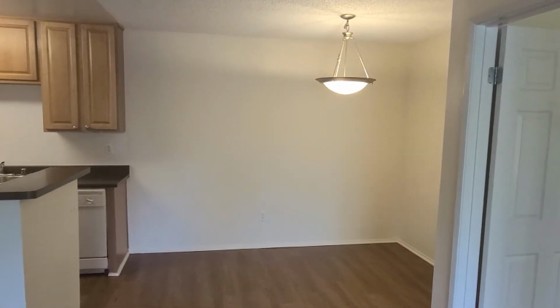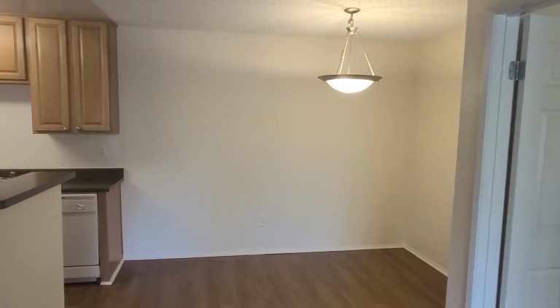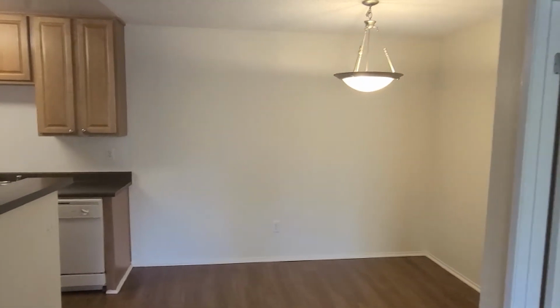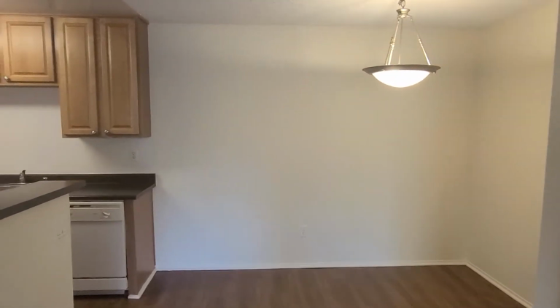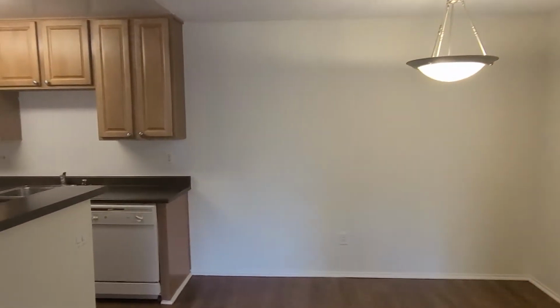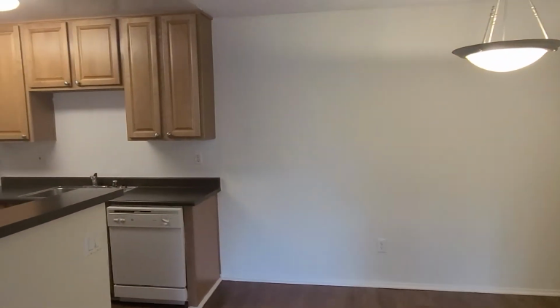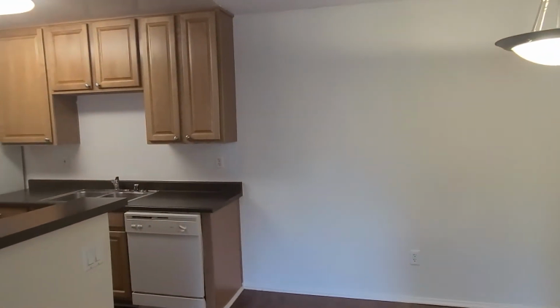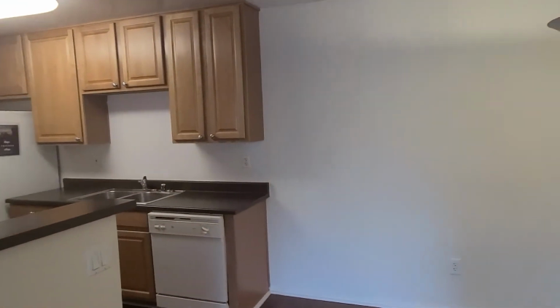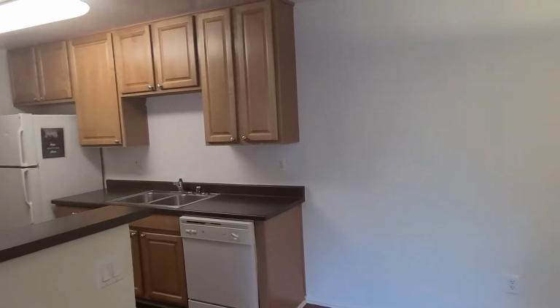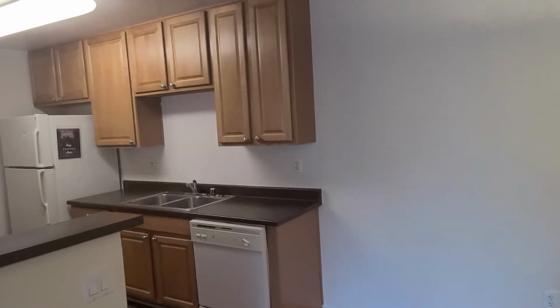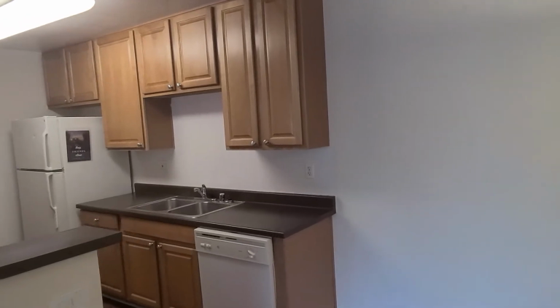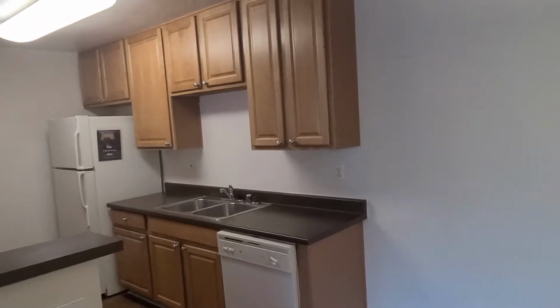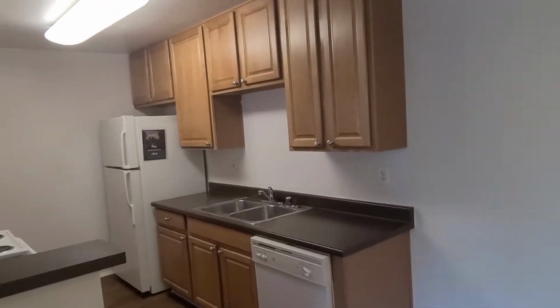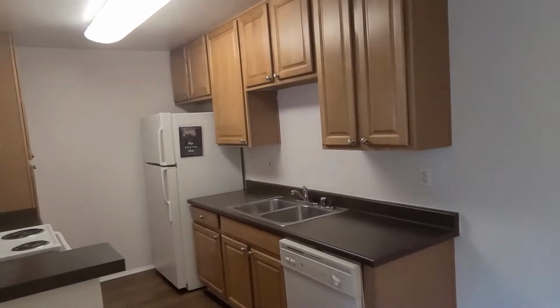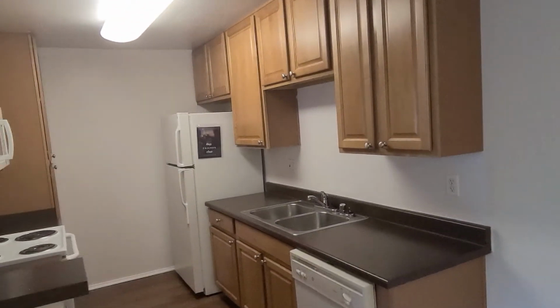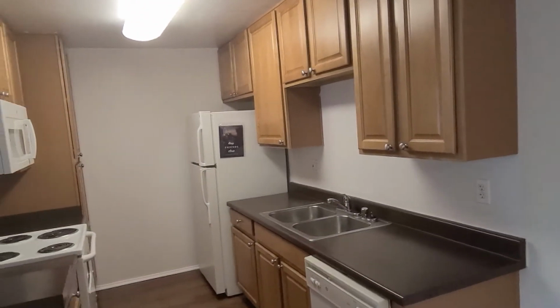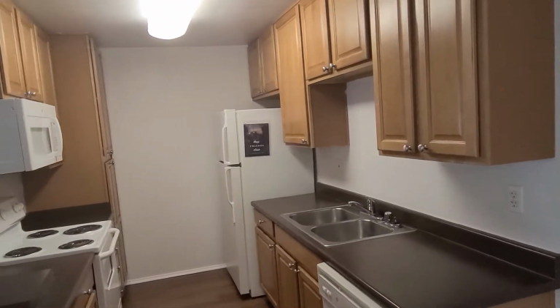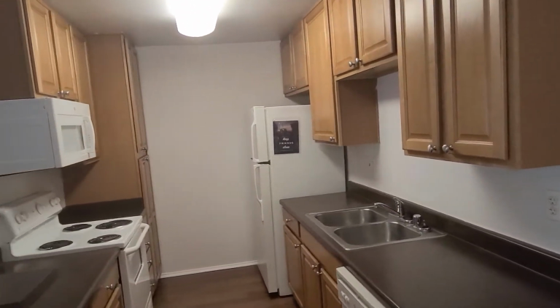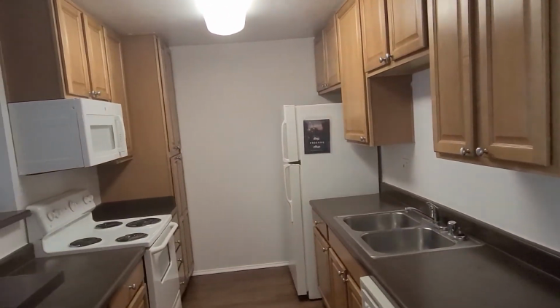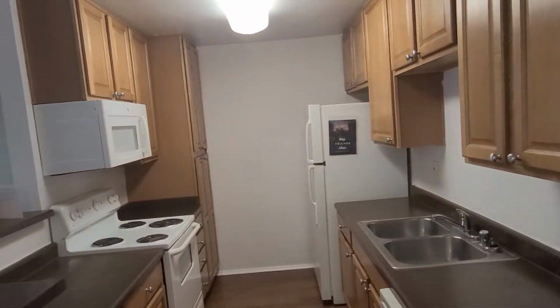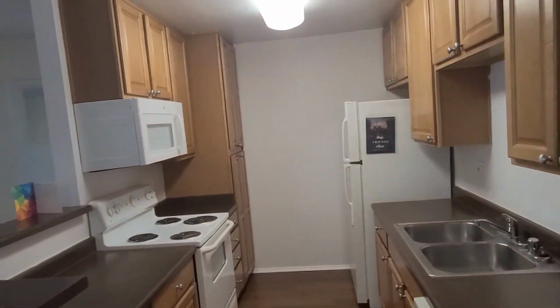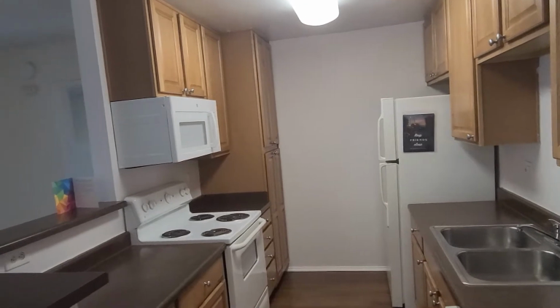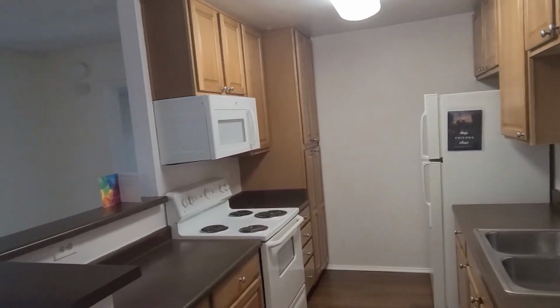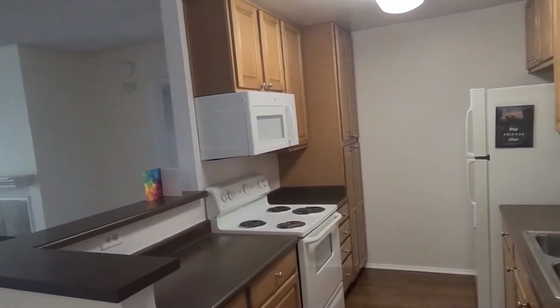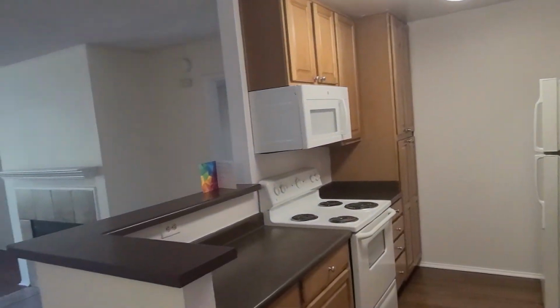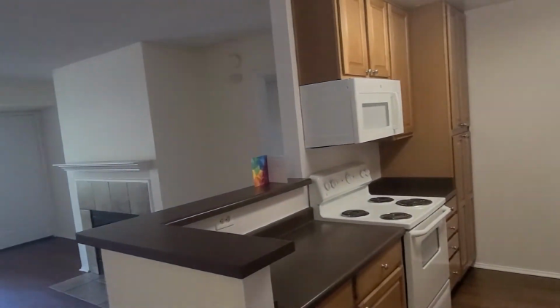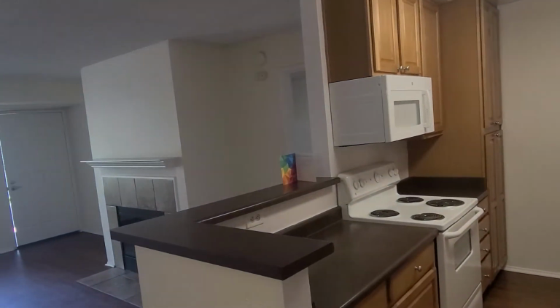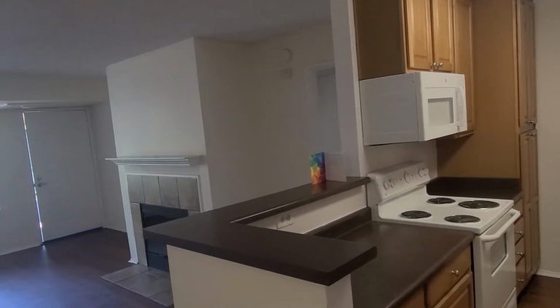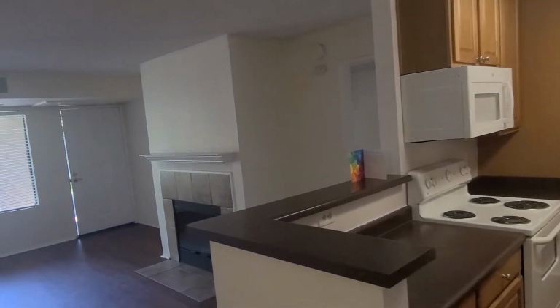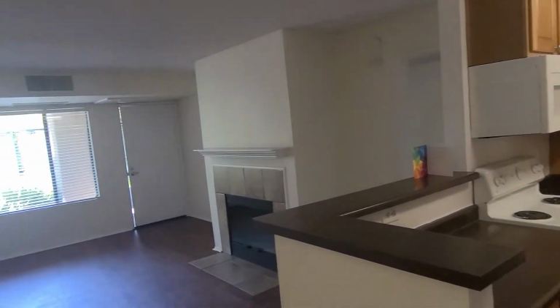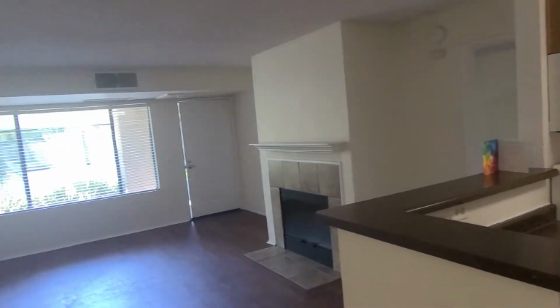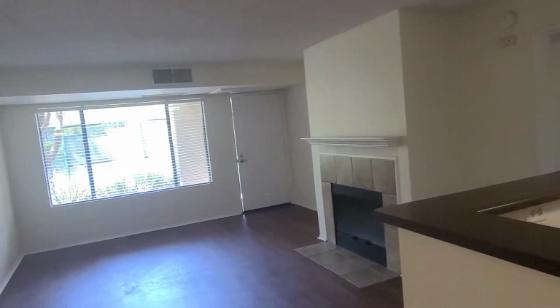In the kitchen you will find ample cabinet and counter space, including a large pantry at the end of the kitchen. Our apartment homes have large windows for great natural lighting.